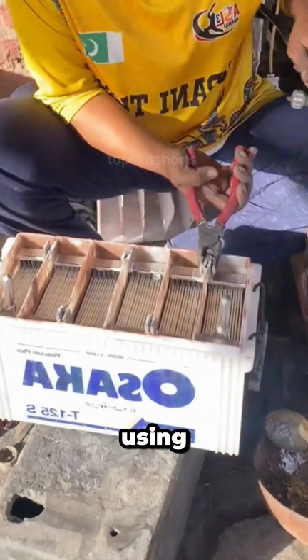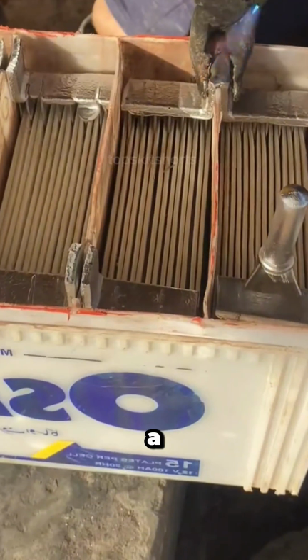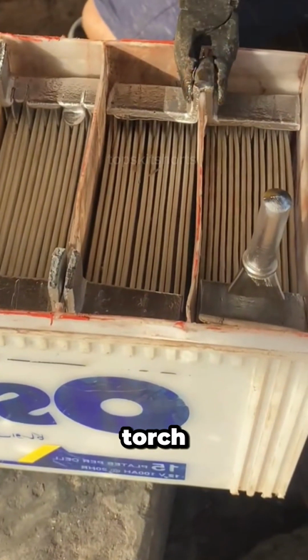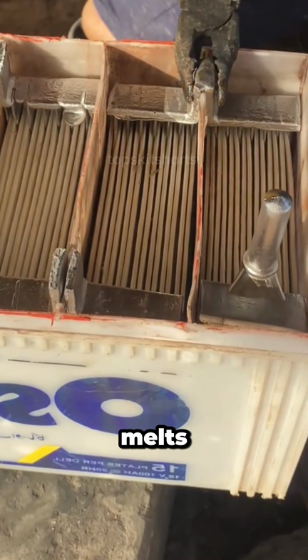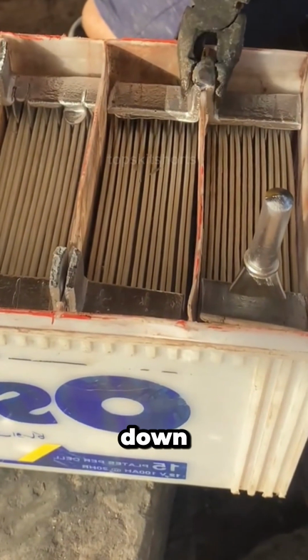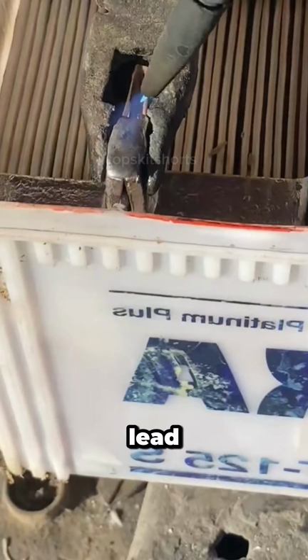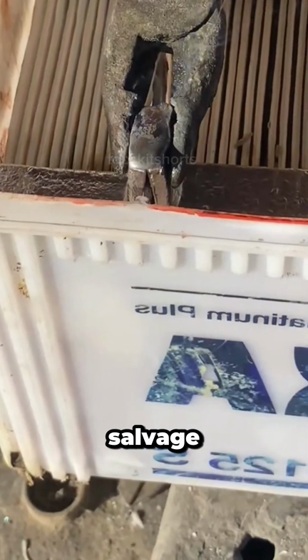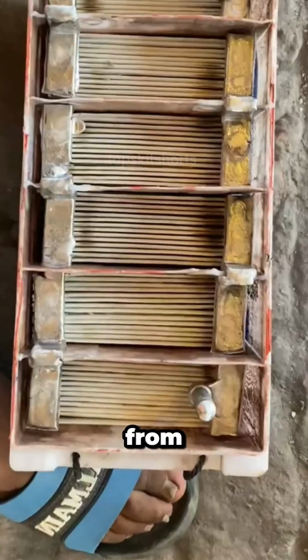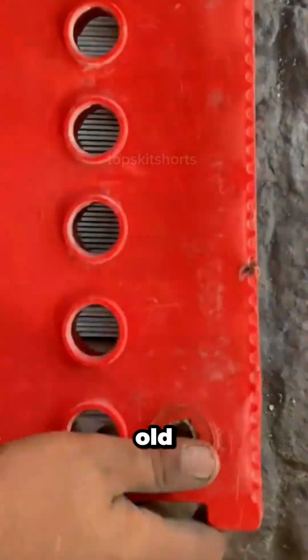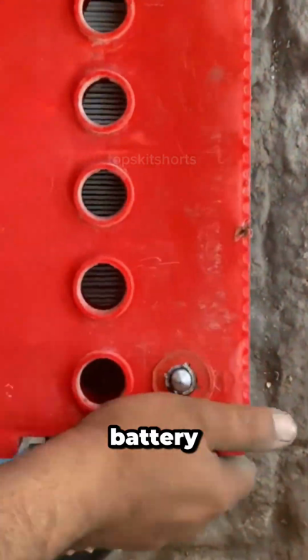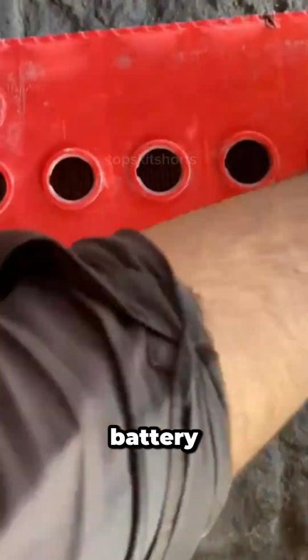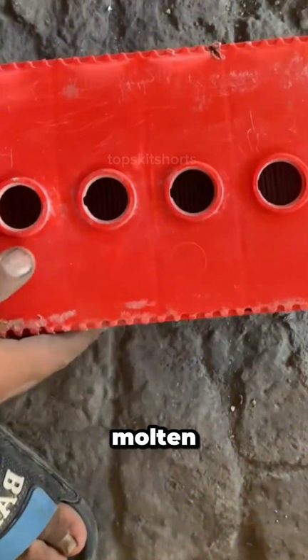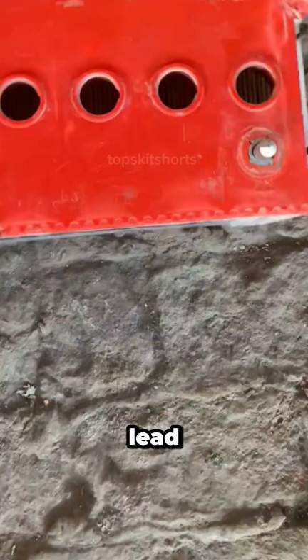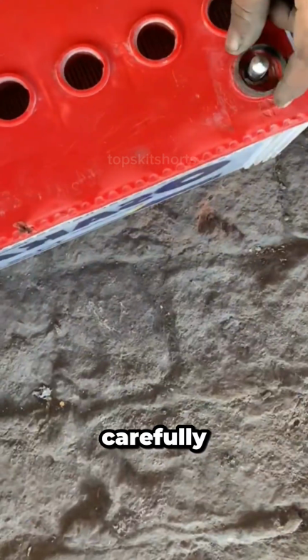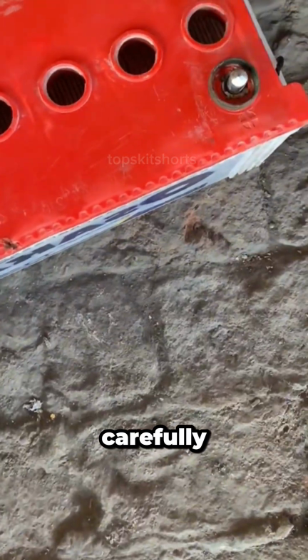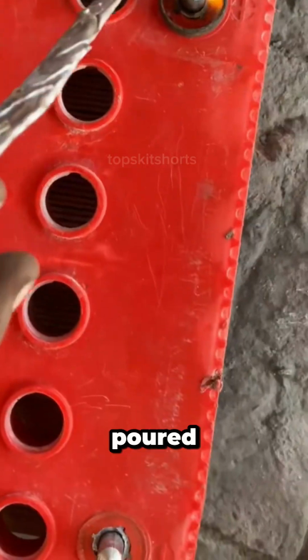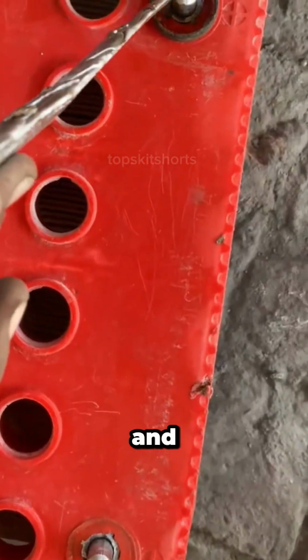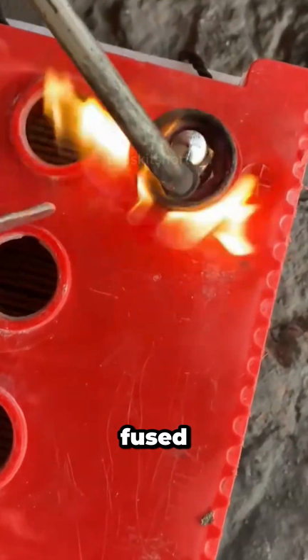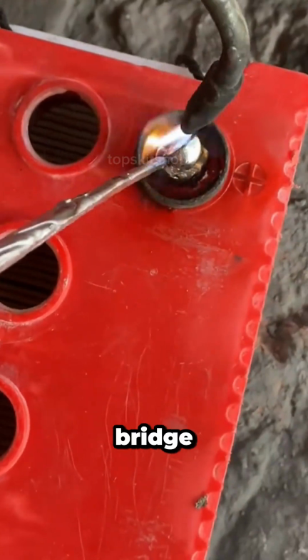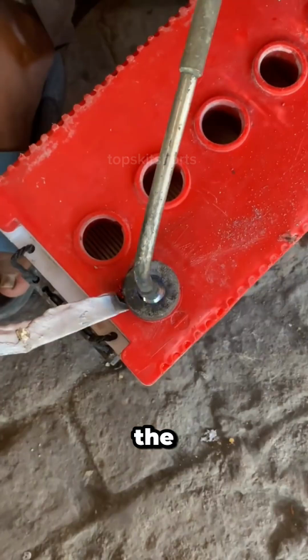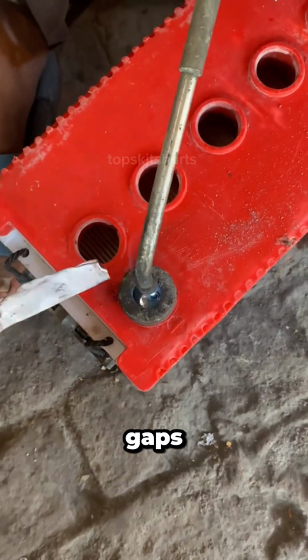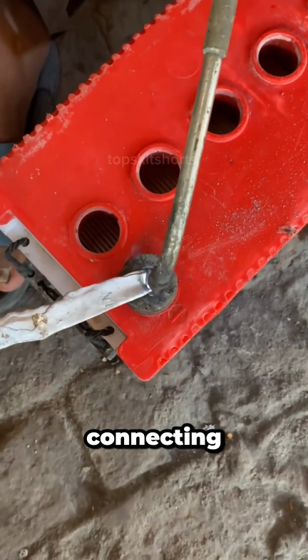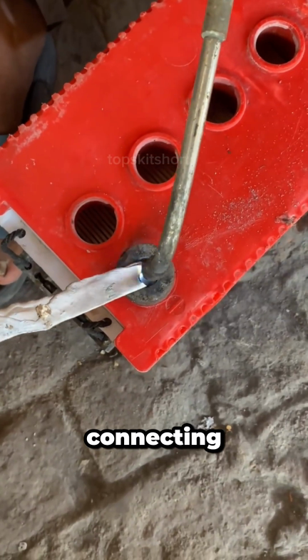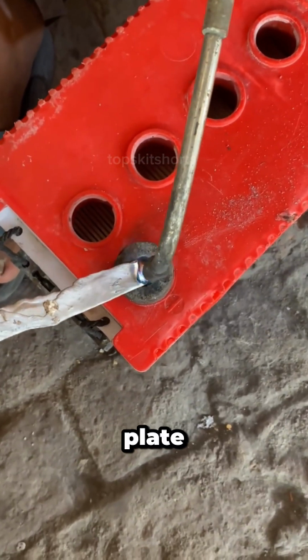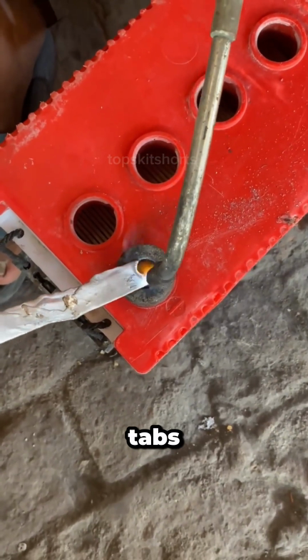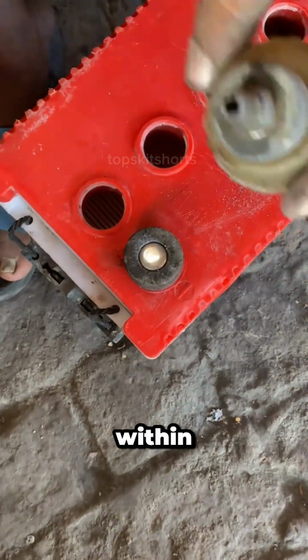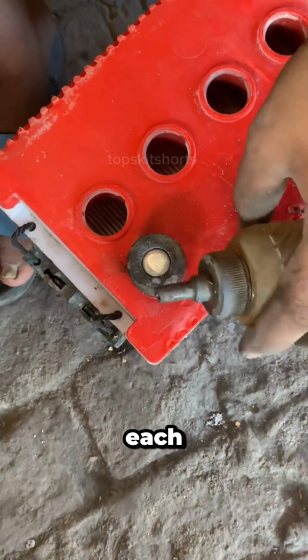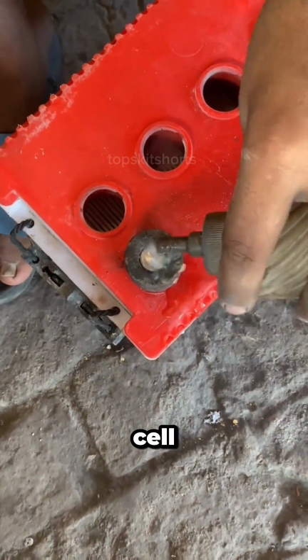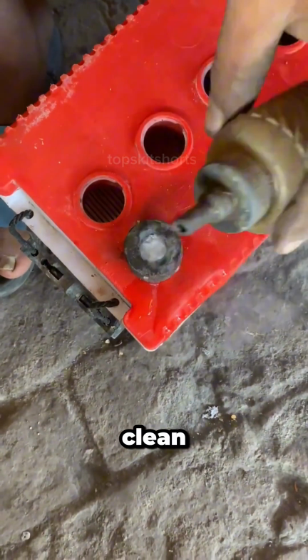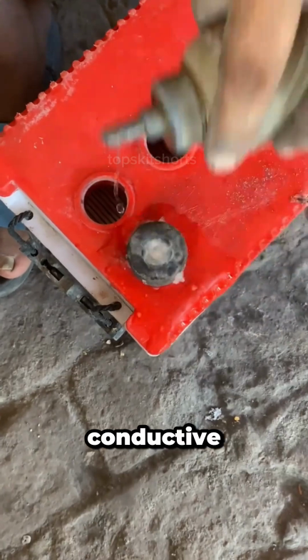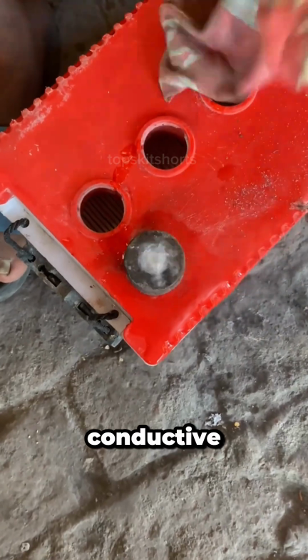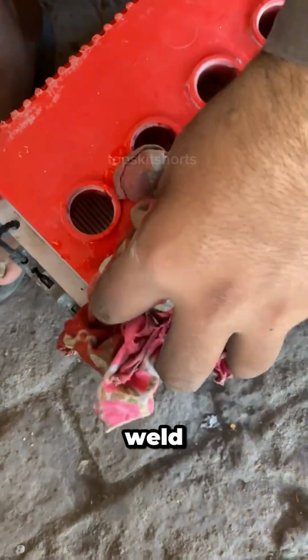Using a torch, it melts down lead salvage from the old battery. This molten lead is carefully poured and fused to bridge the gaps, connecting the plate tabs within each cell in a clean conductive weld.